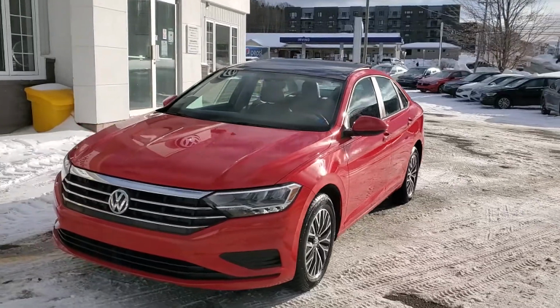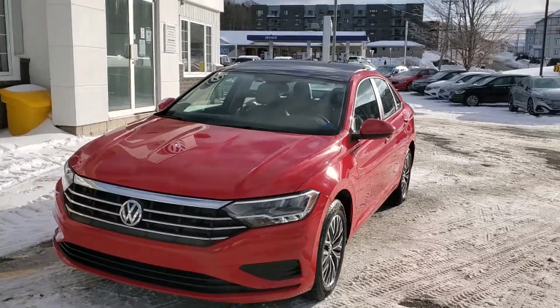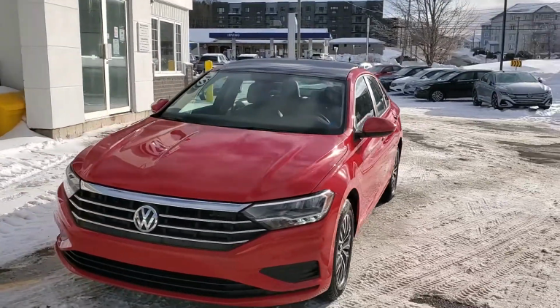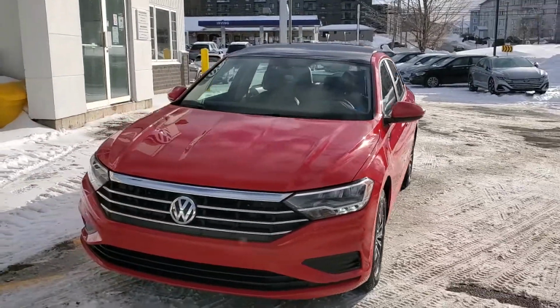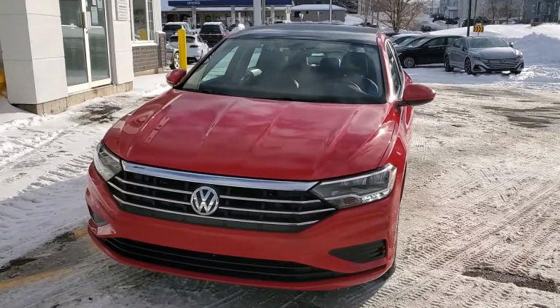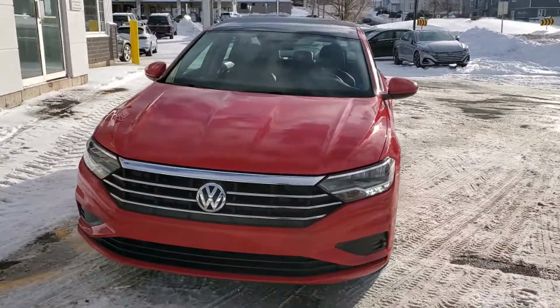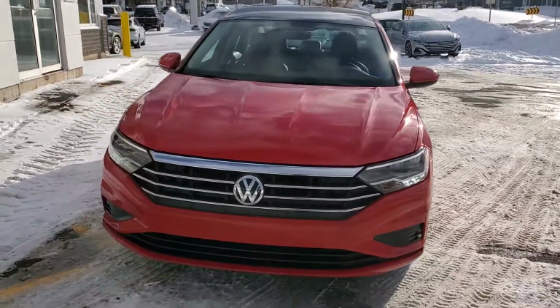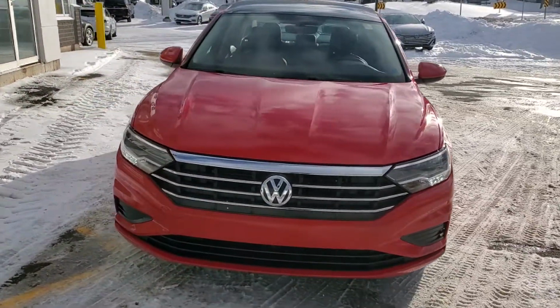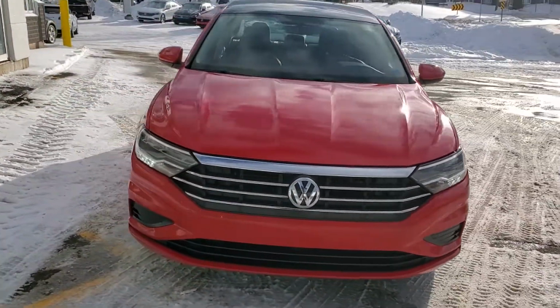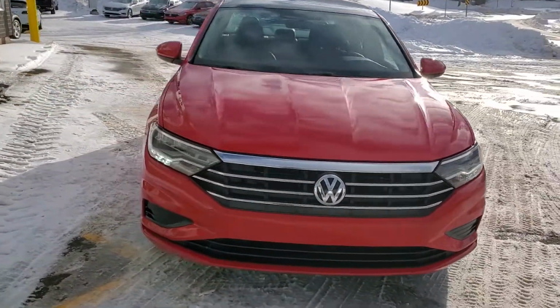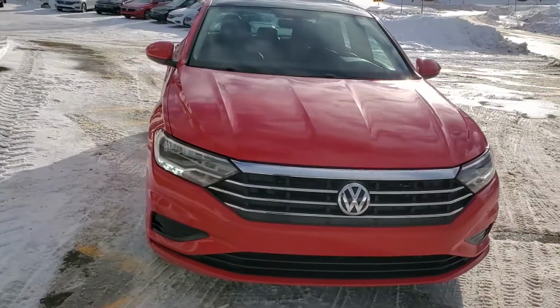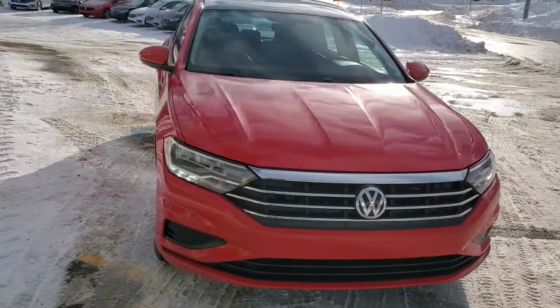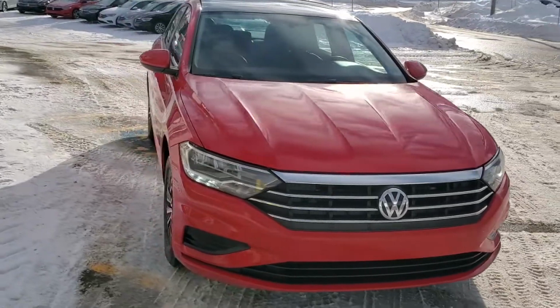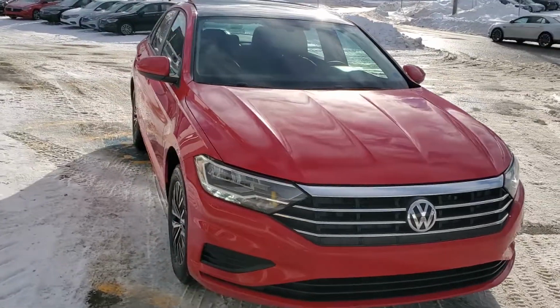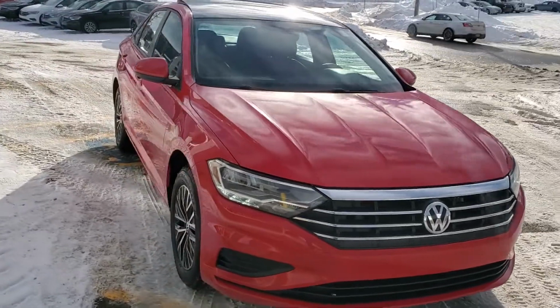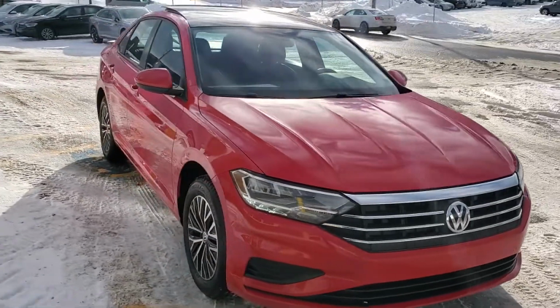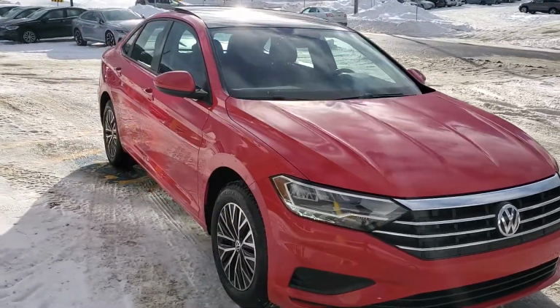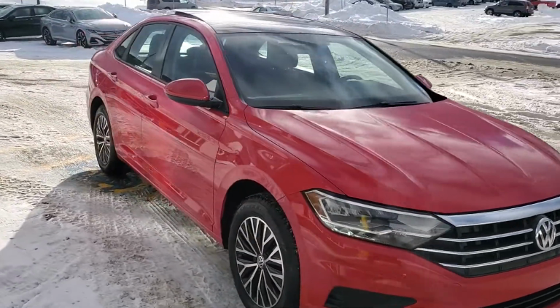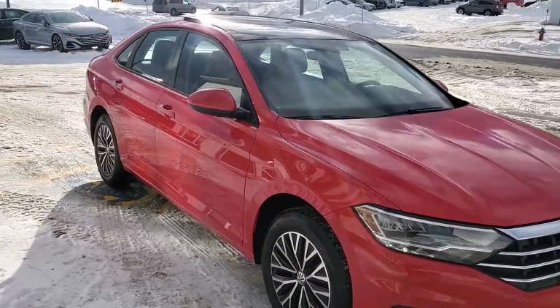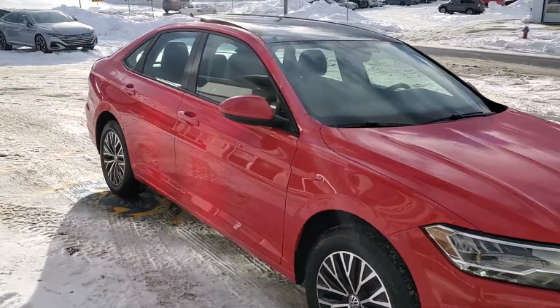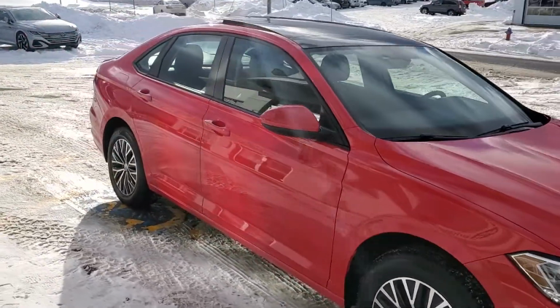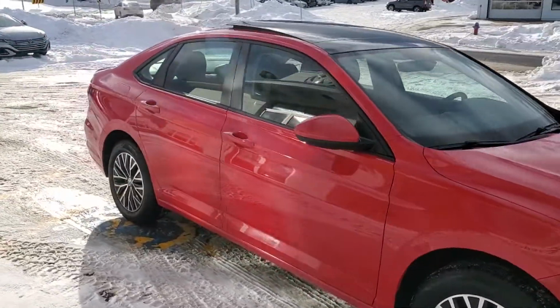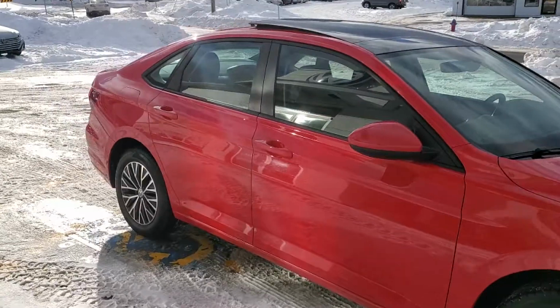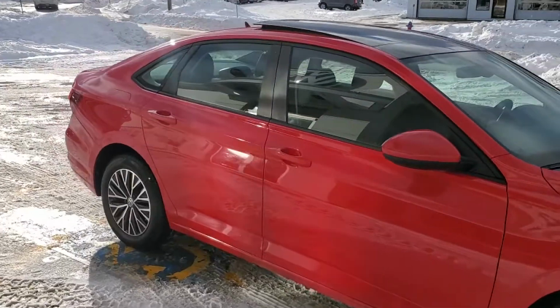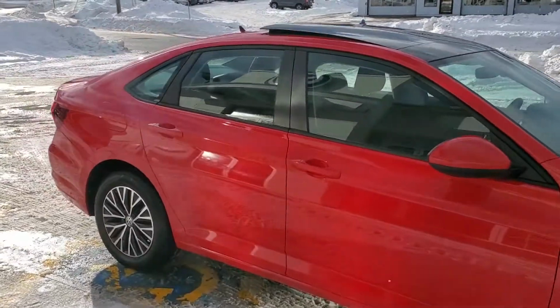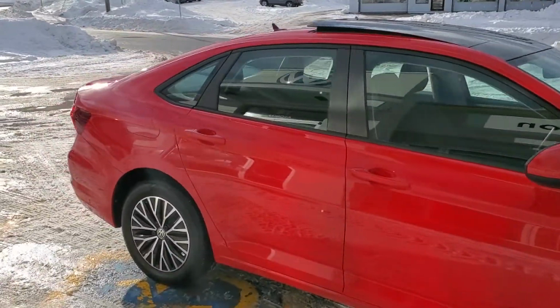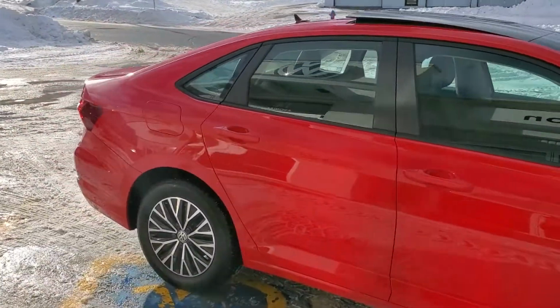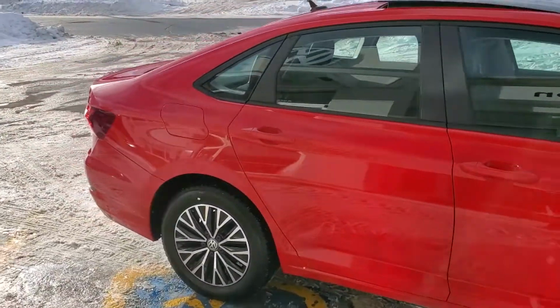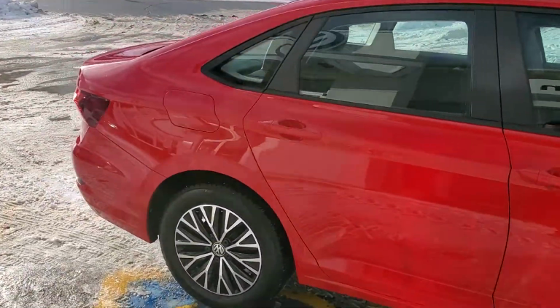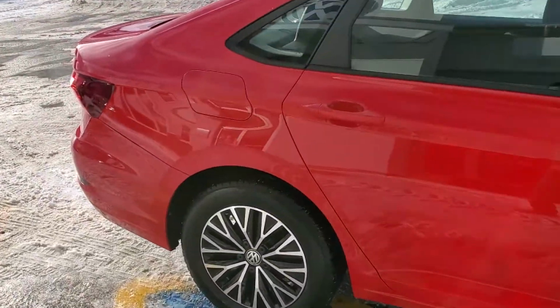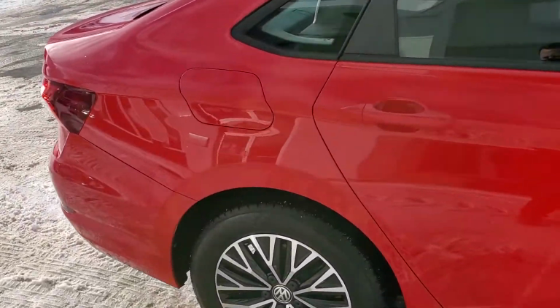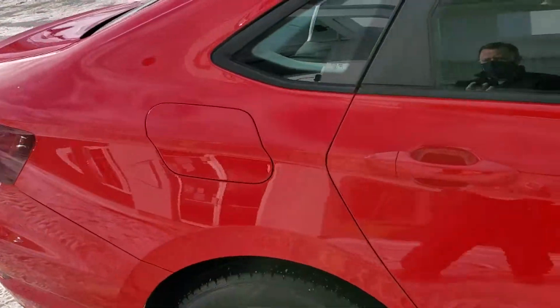This Highline has rail-to-rail sunroof, push button start, backup cam, blind spot detection, rear cross traffic alert. It's a really nice colour, Tornado Red with Titan Black leatherette, and it's got just over 45,000 kilometres.